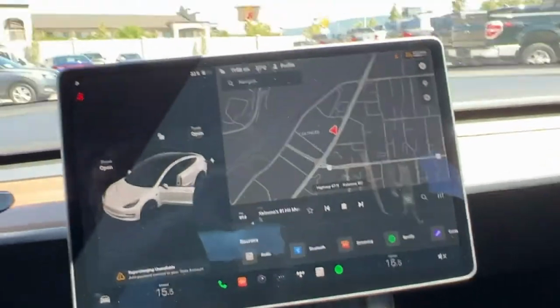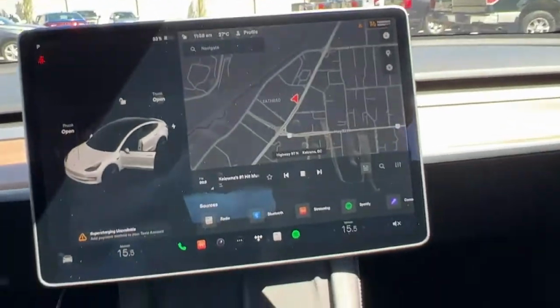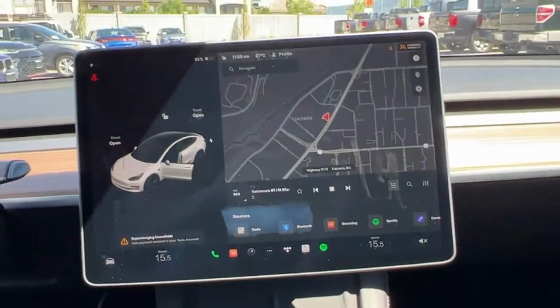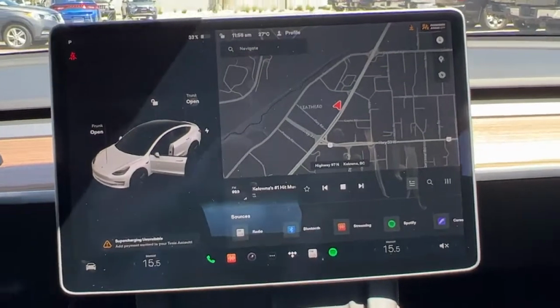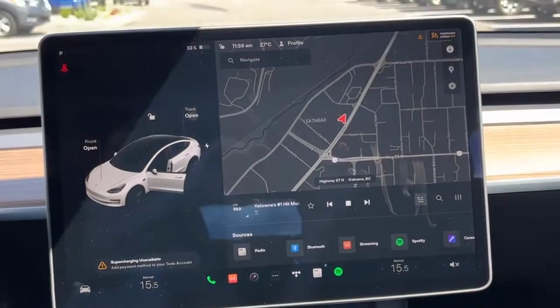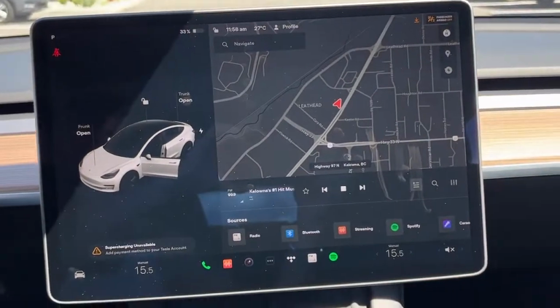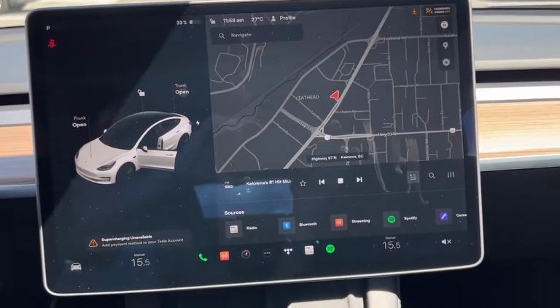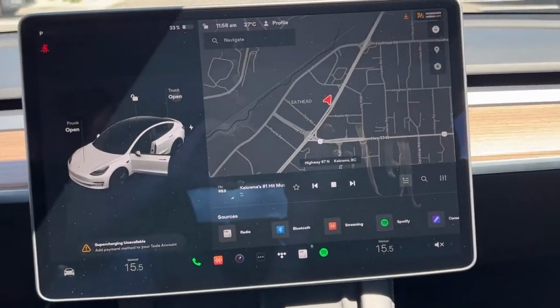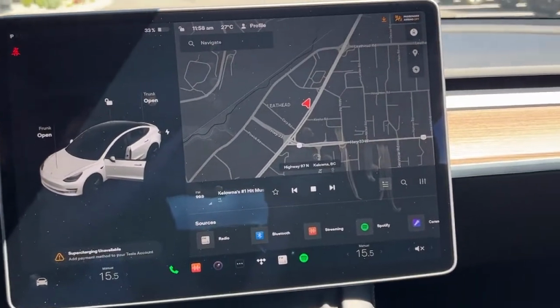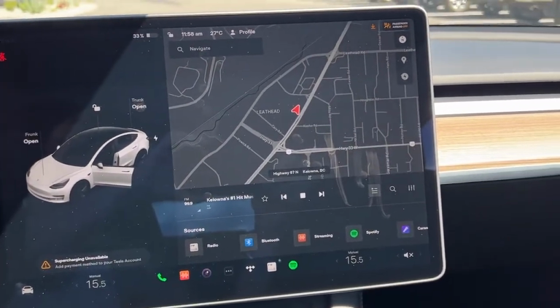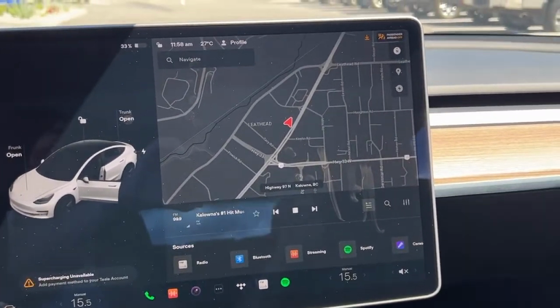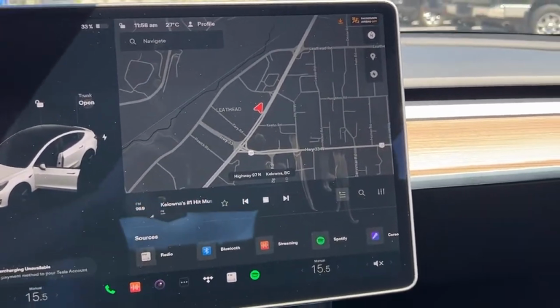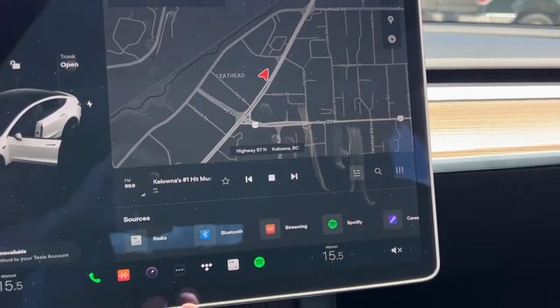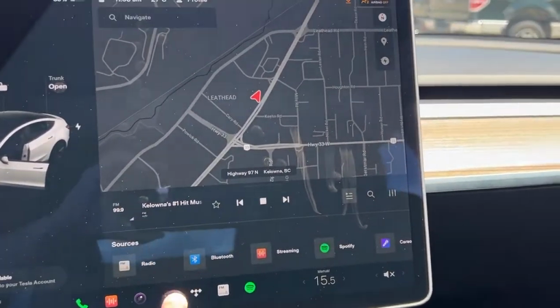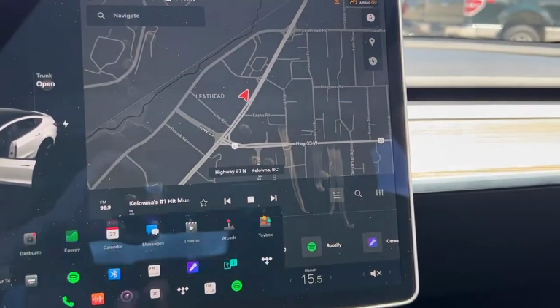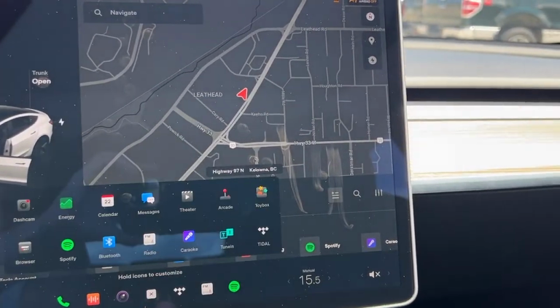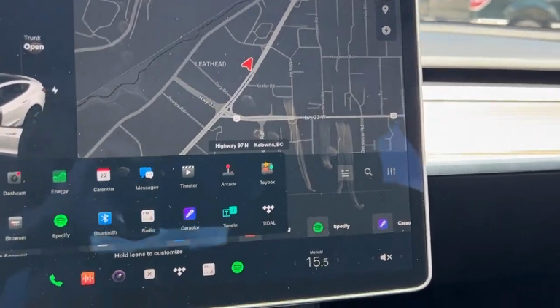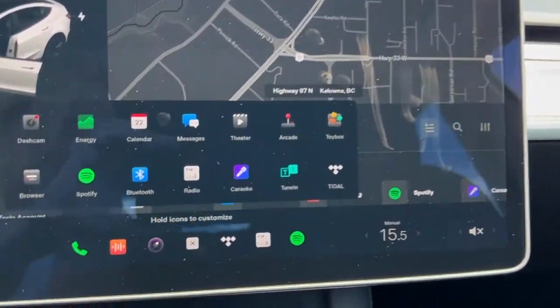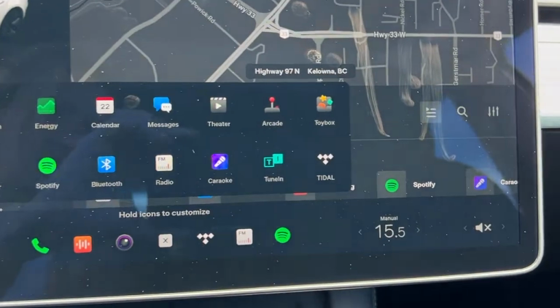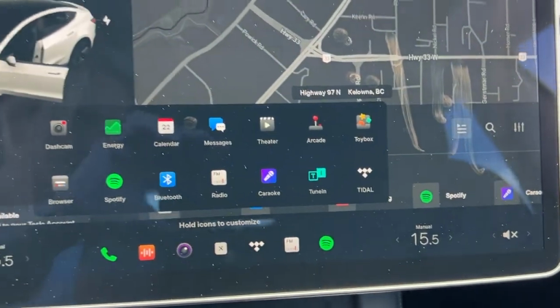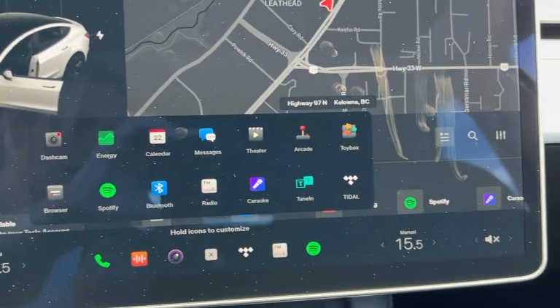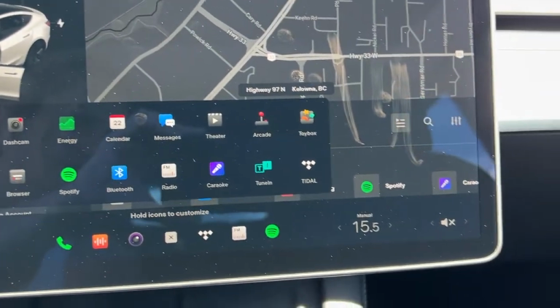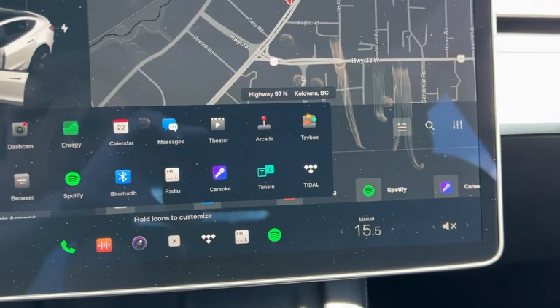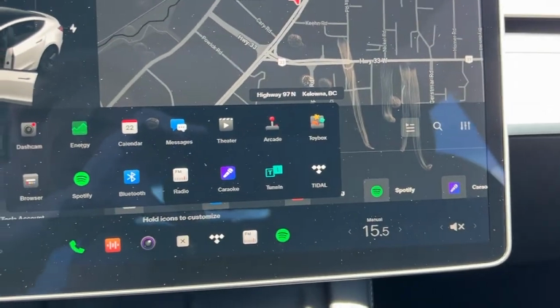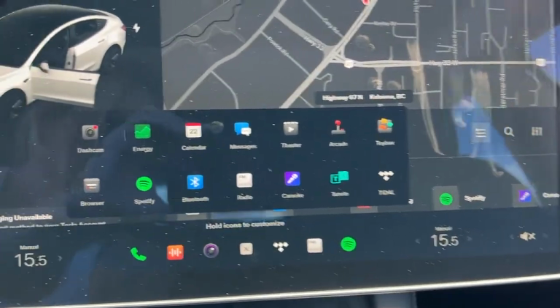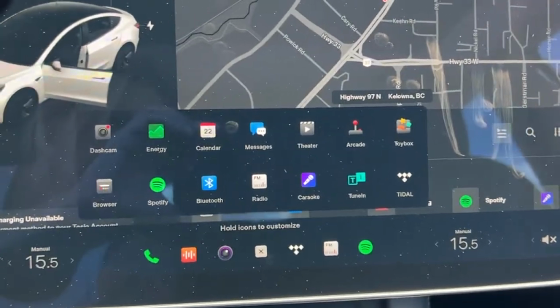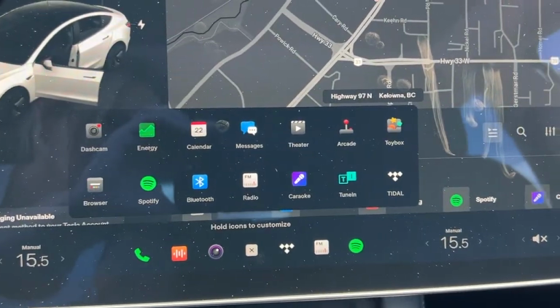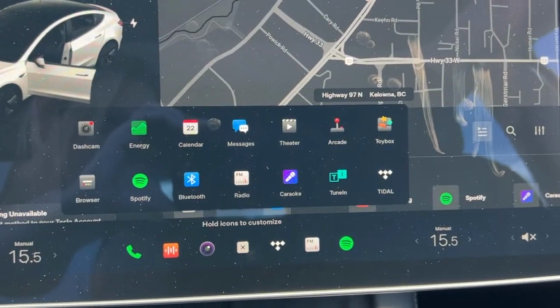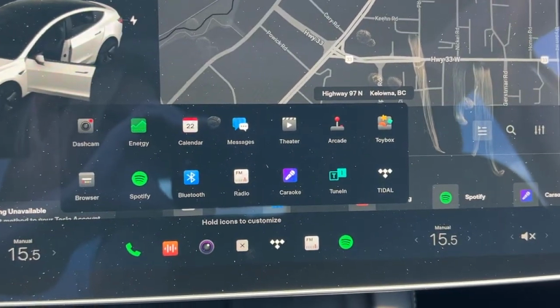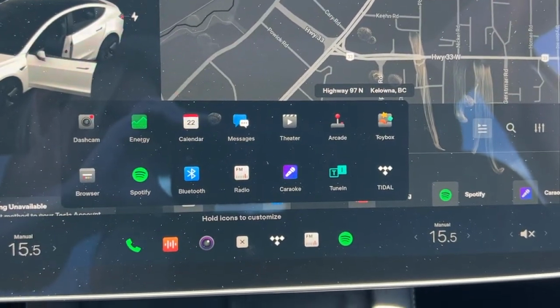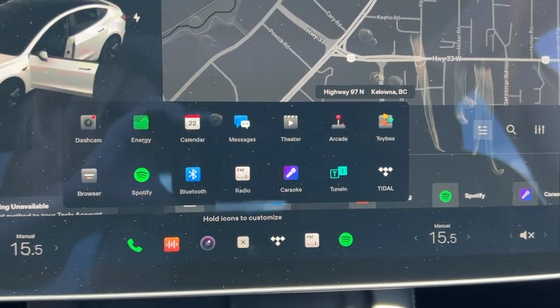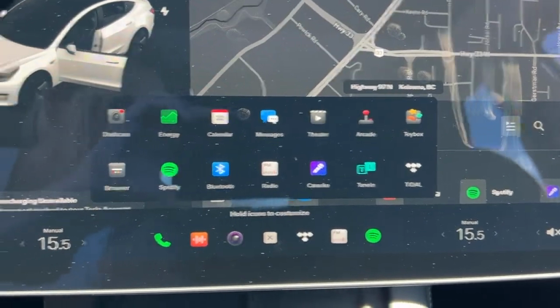Checking out the screen, this of course has a full-on navigation system. We'll quickly click there and you can see all of the different apps that you can access, and you can add more if you like.